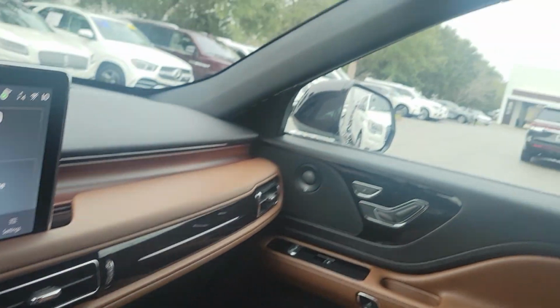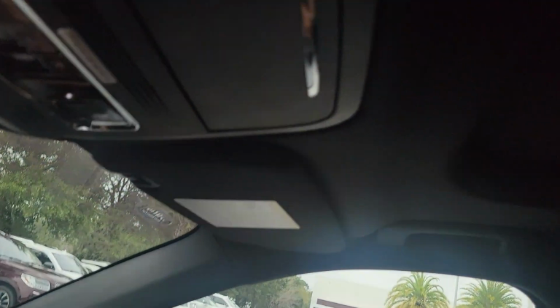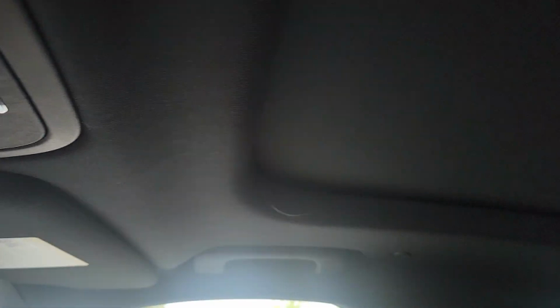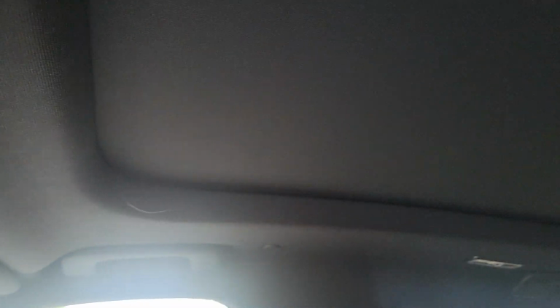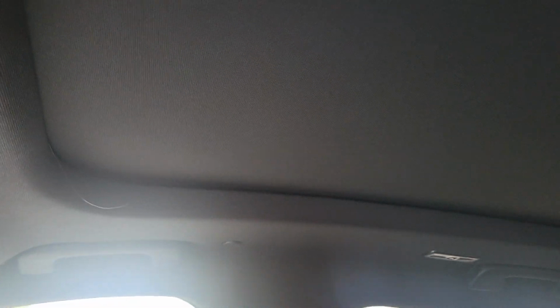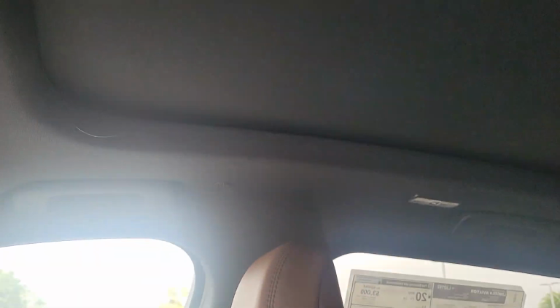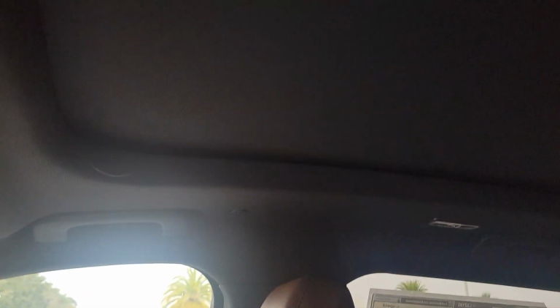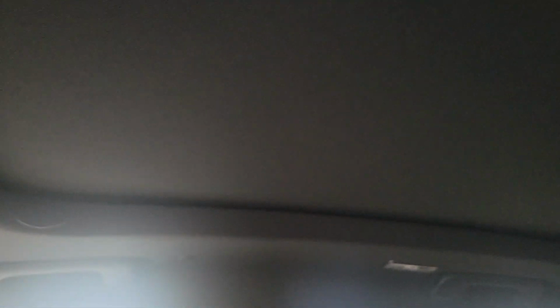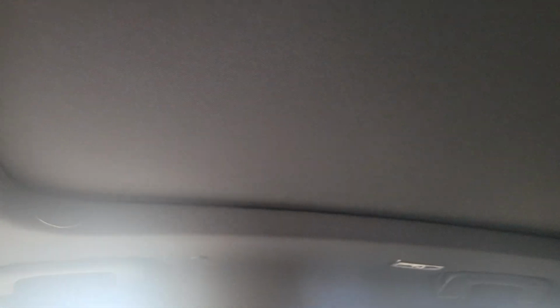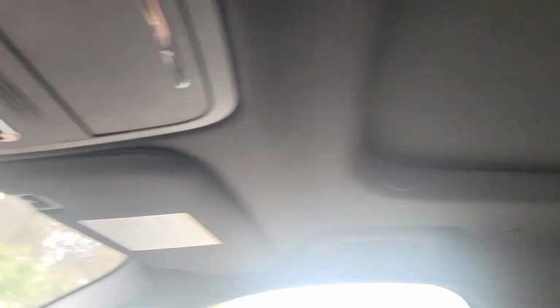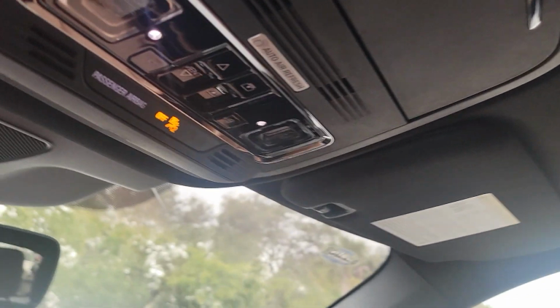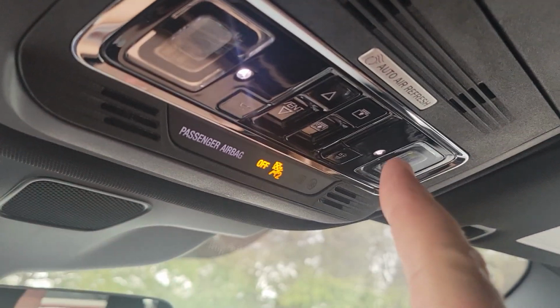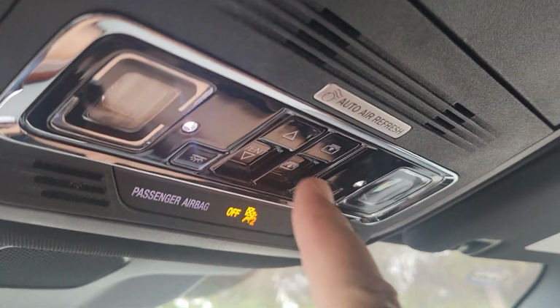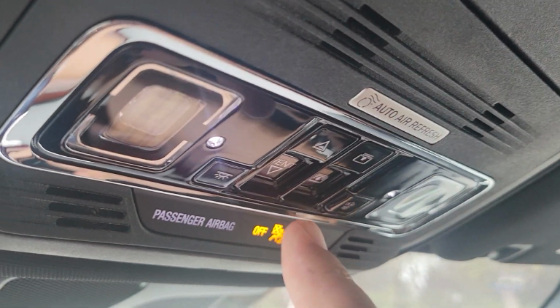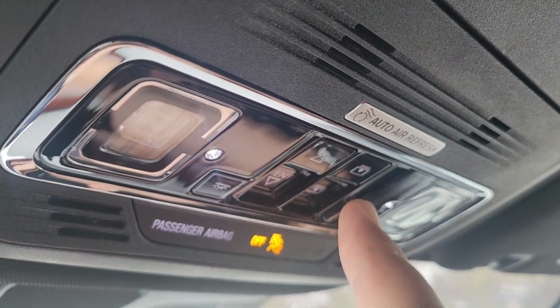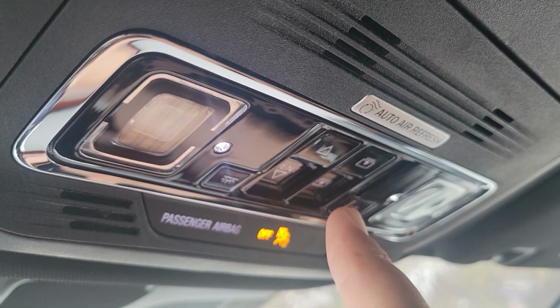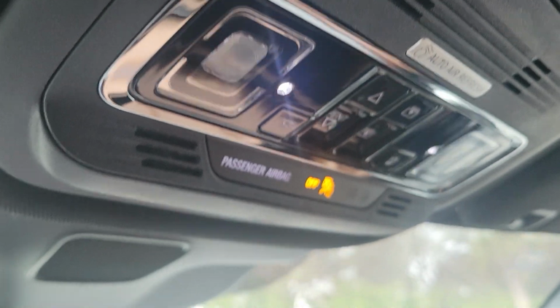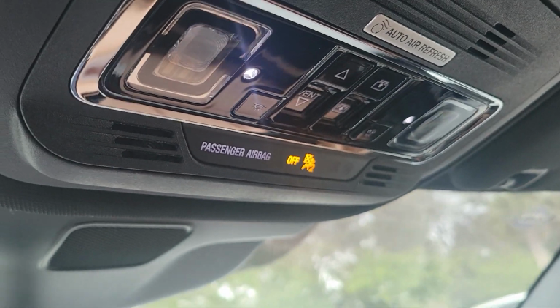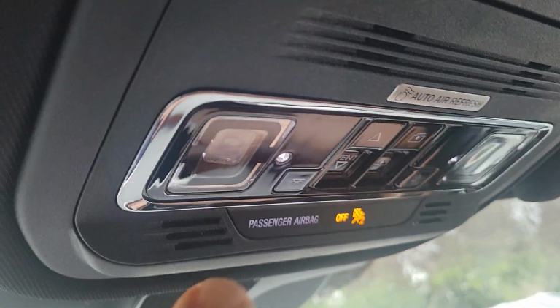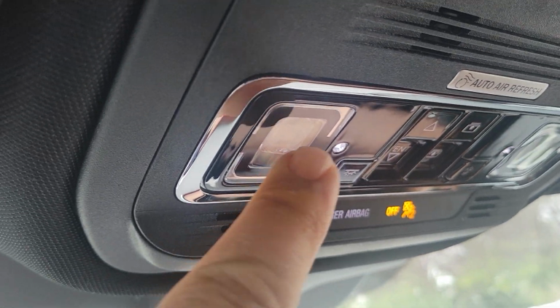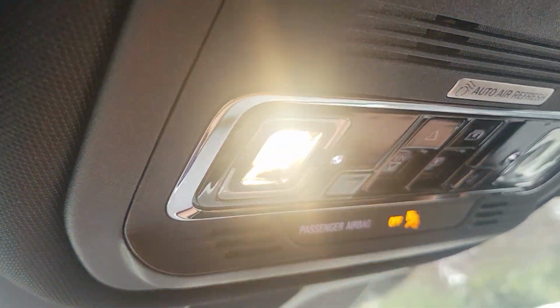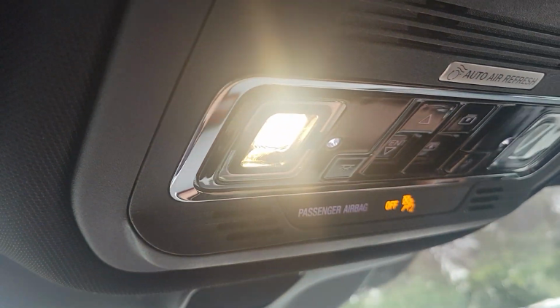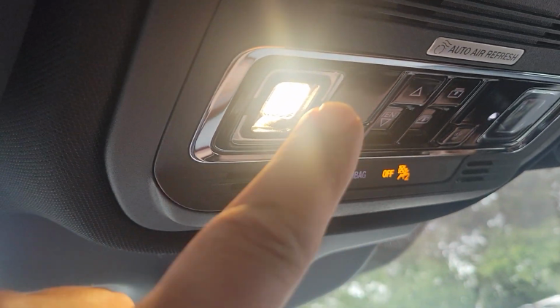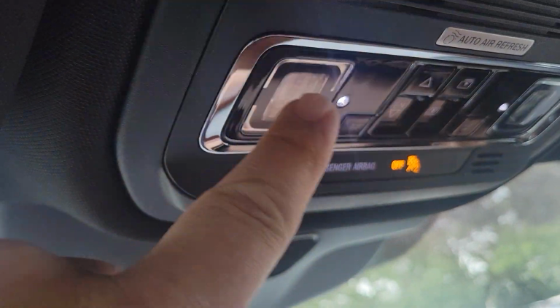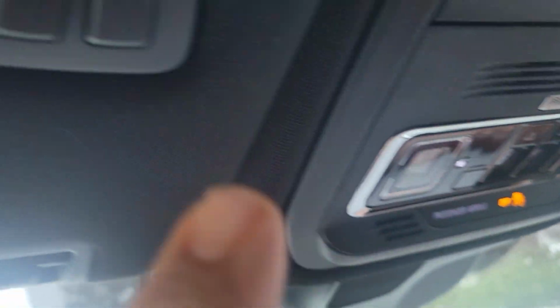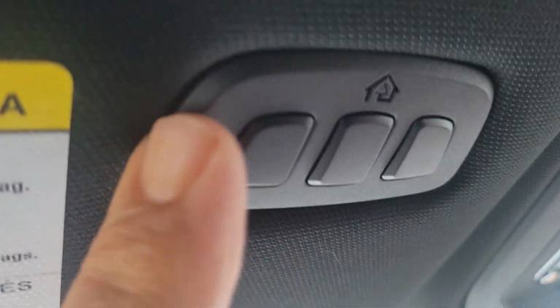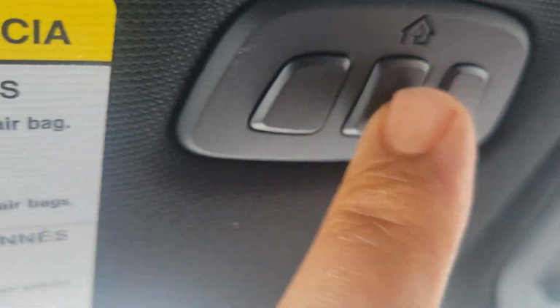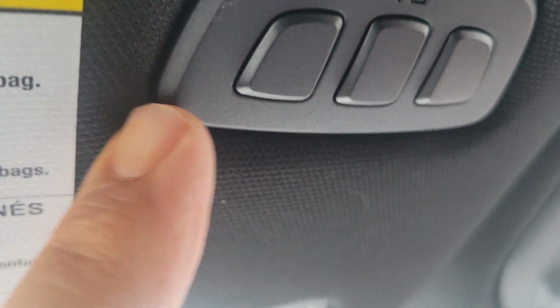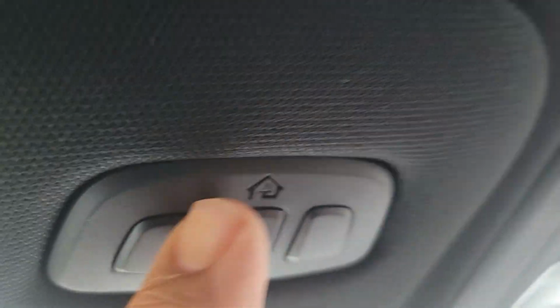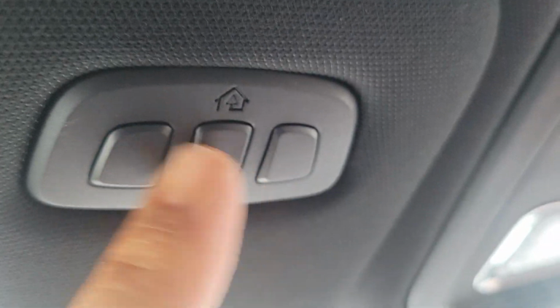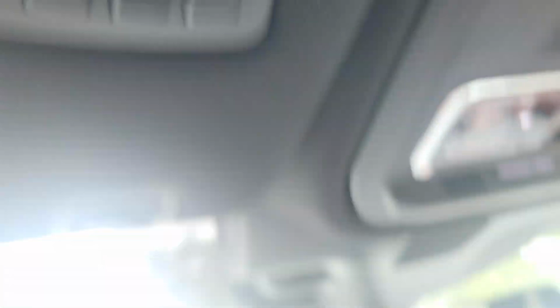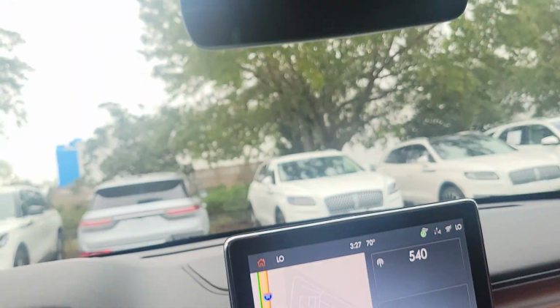You also have the panoramic vista roof with a nice cover, with controls up here. You have one-touch LED lighting and a programmable universal garage door opener.